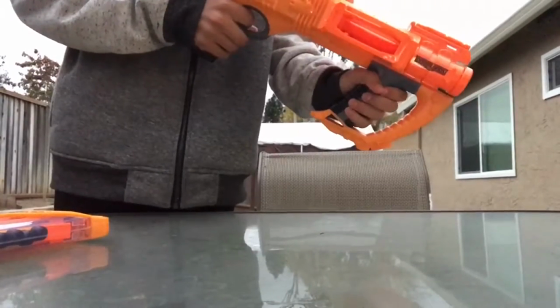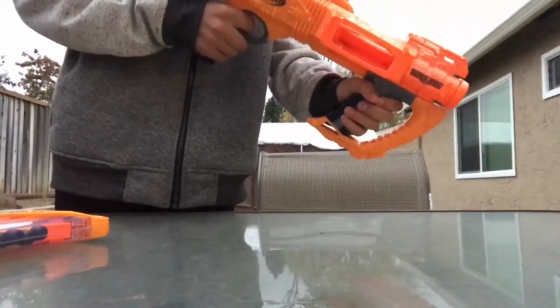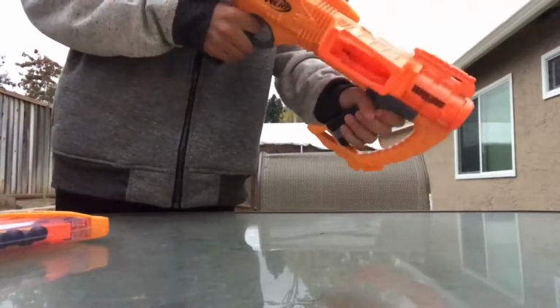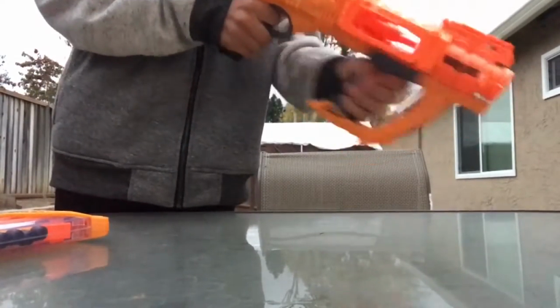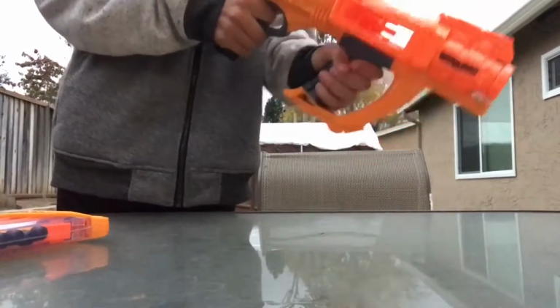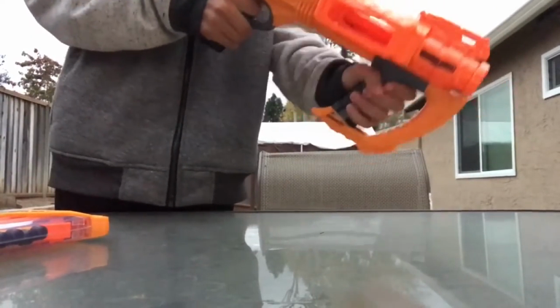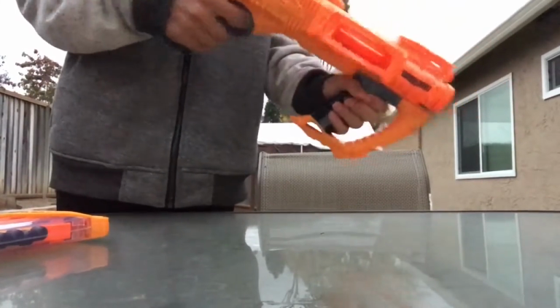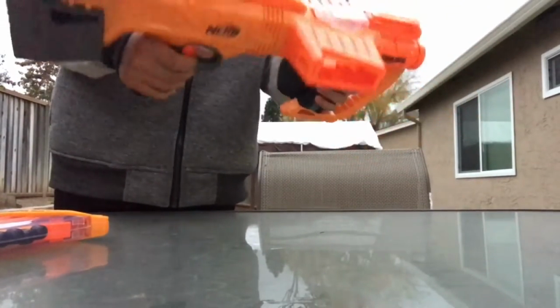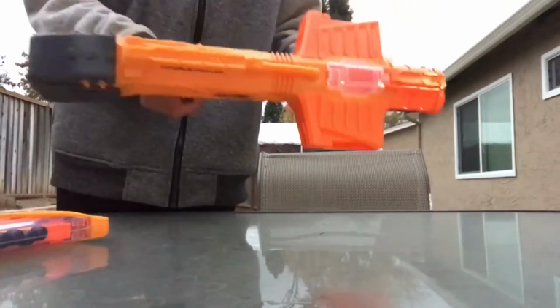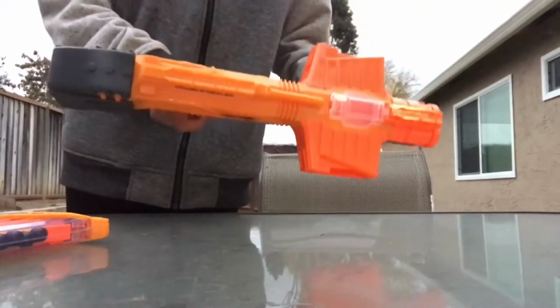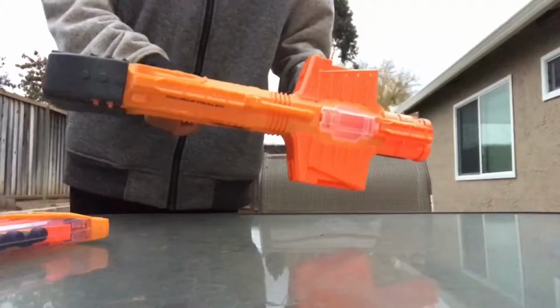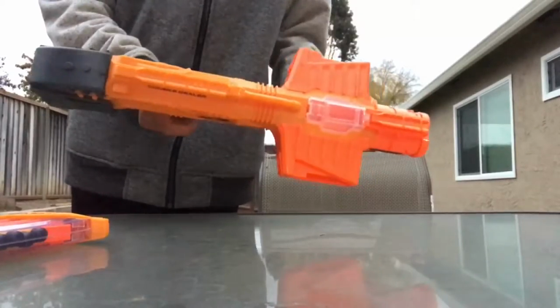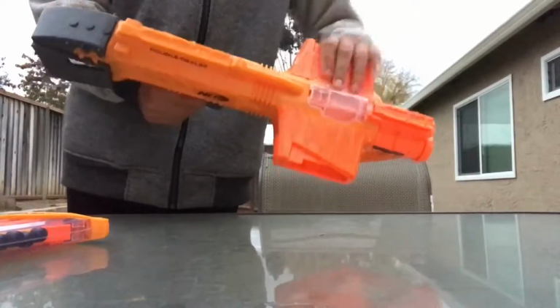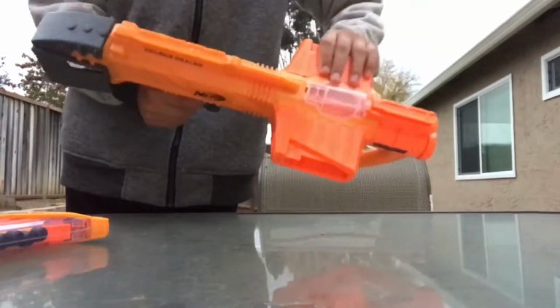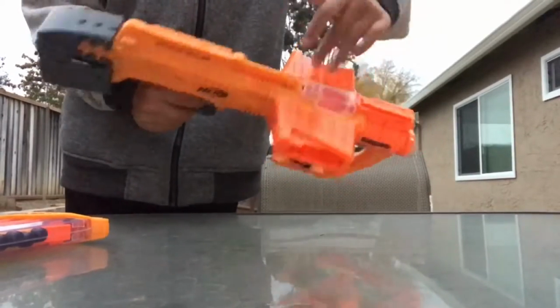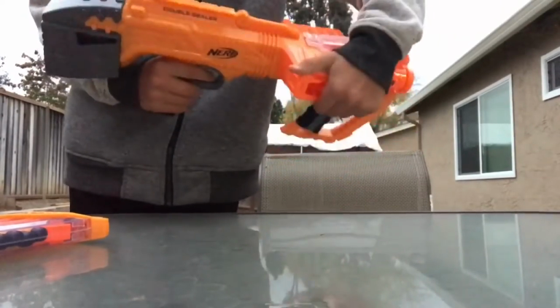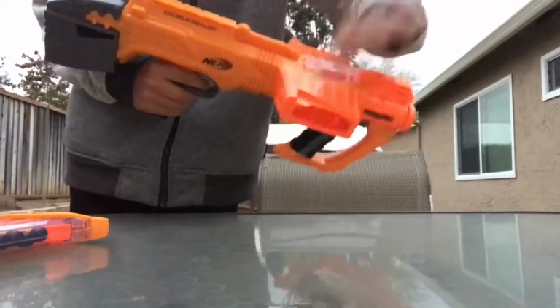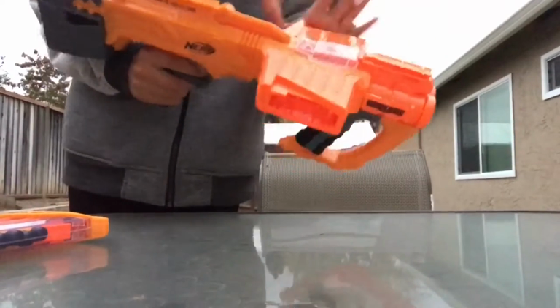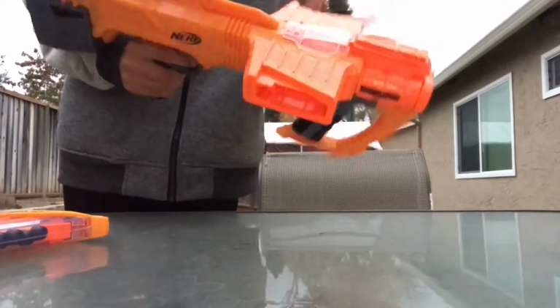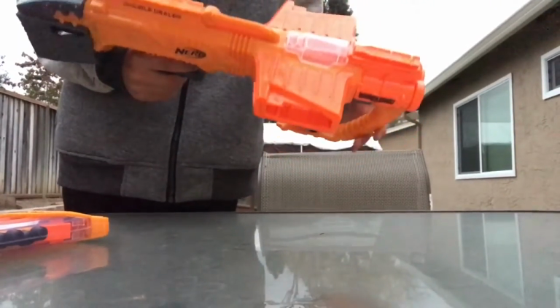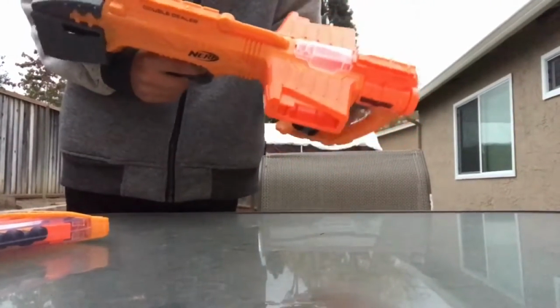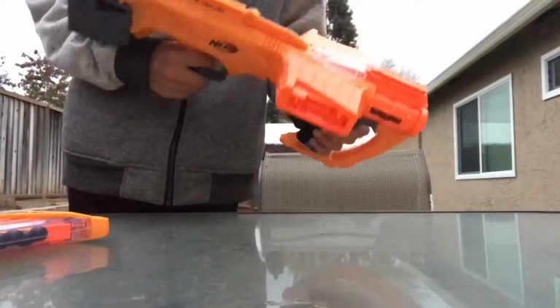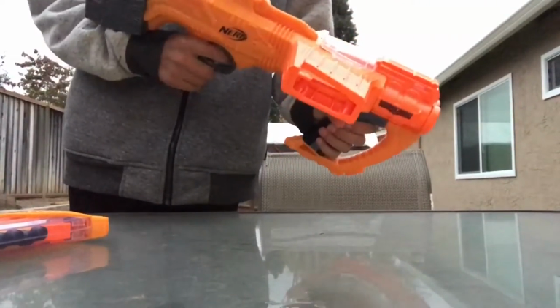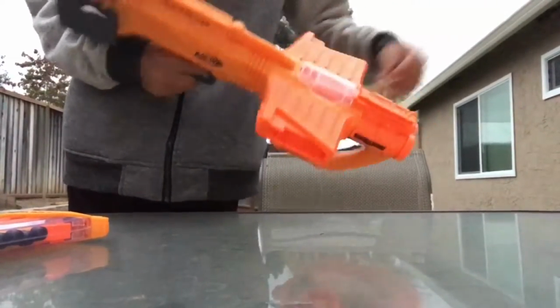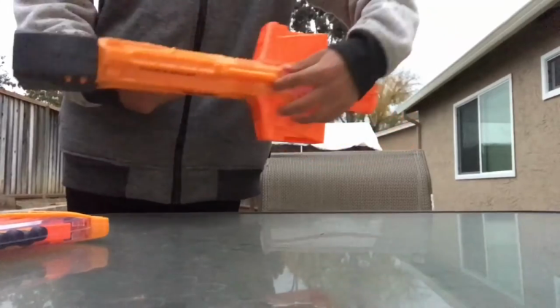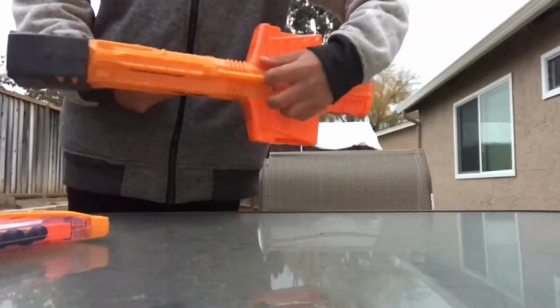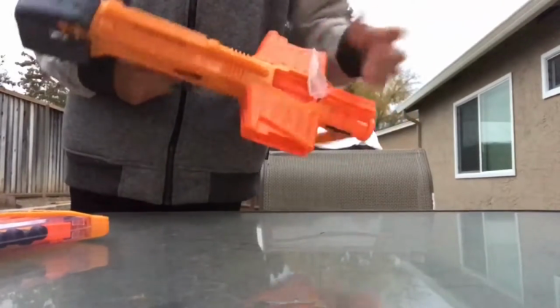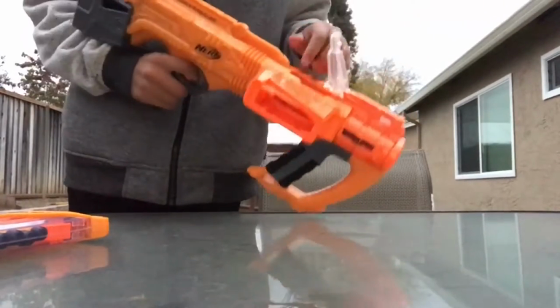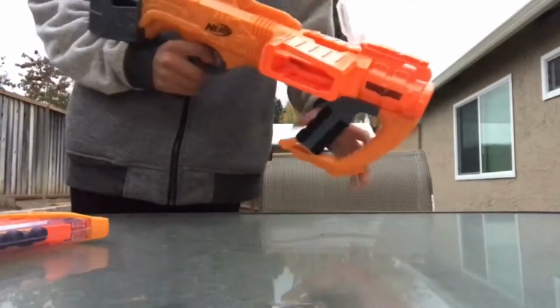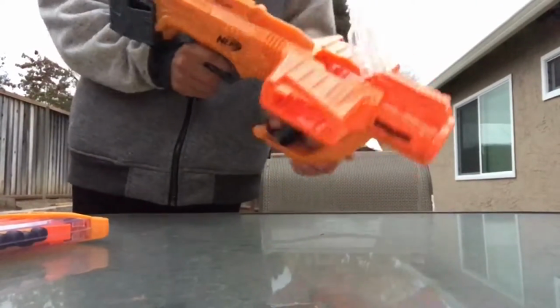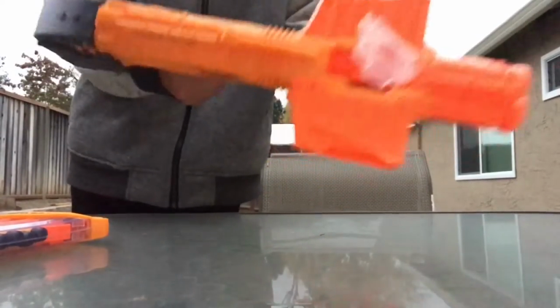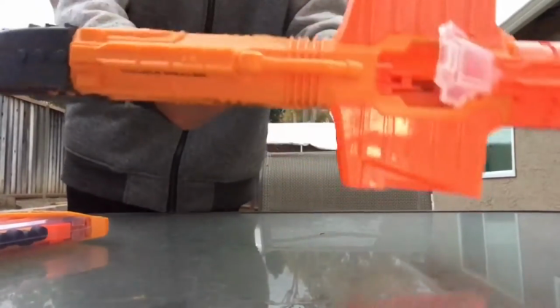It's also Slam Fire, so yeah, that's pretty nice. These orange pieces right here you have to attach them, and then we've got a clear jam door up in here where you clear the two Dark Mags.